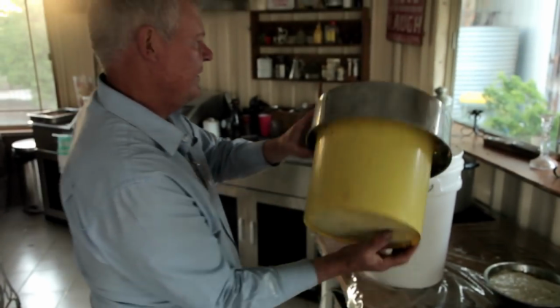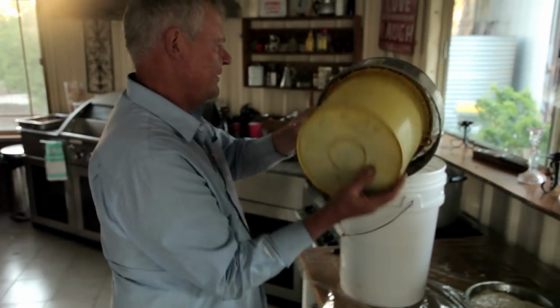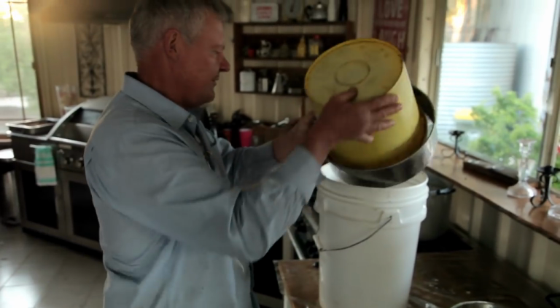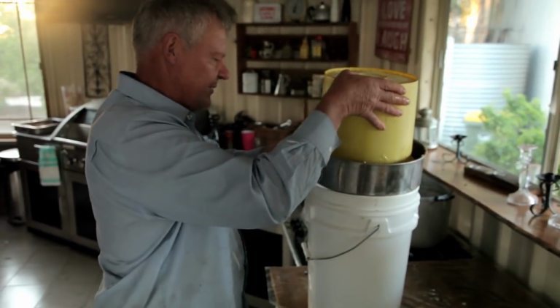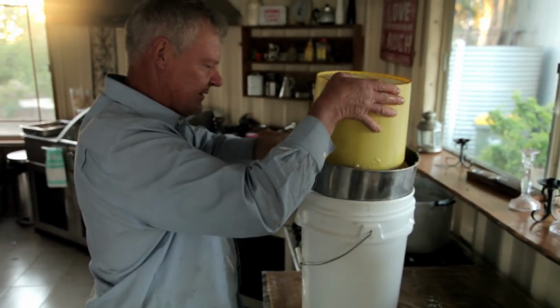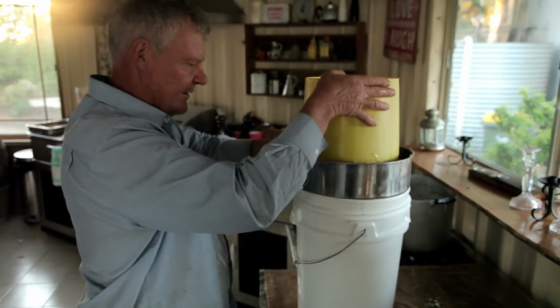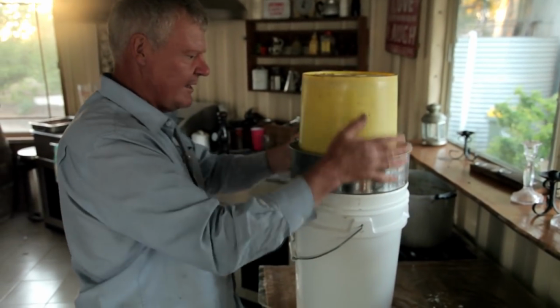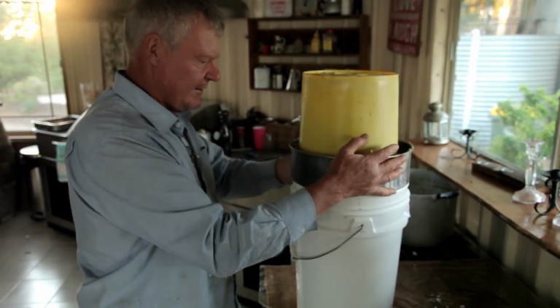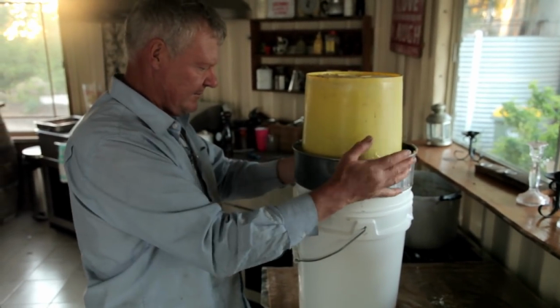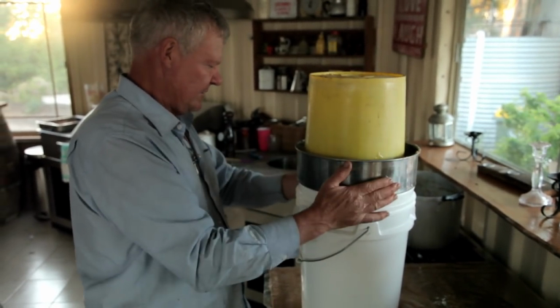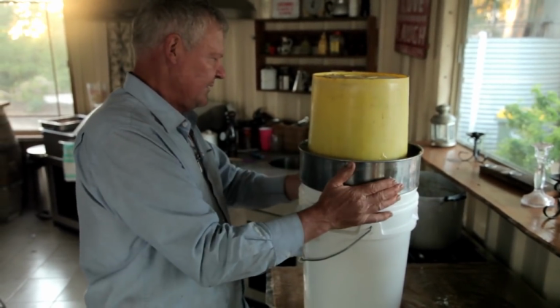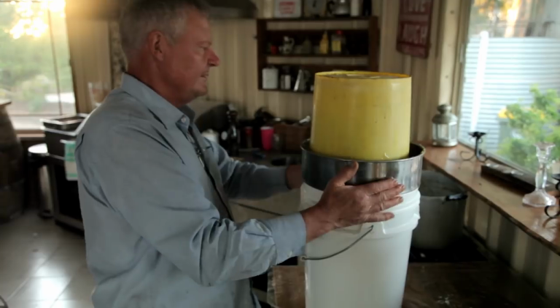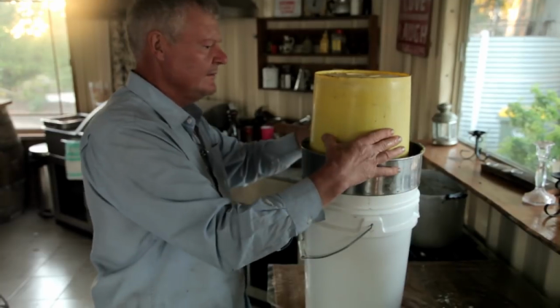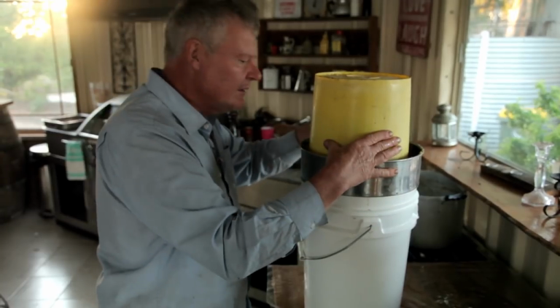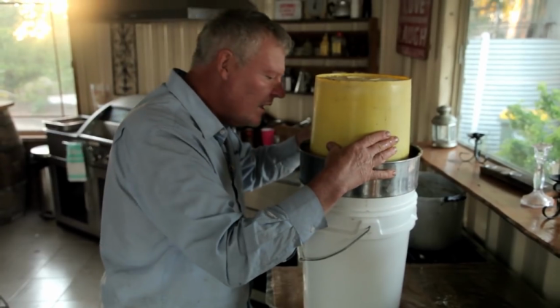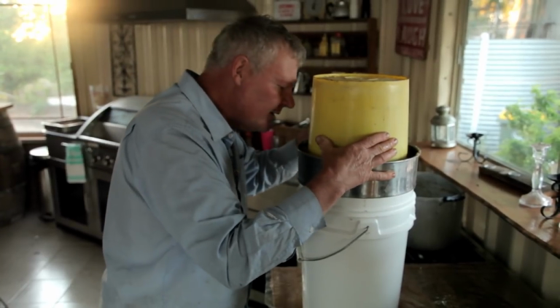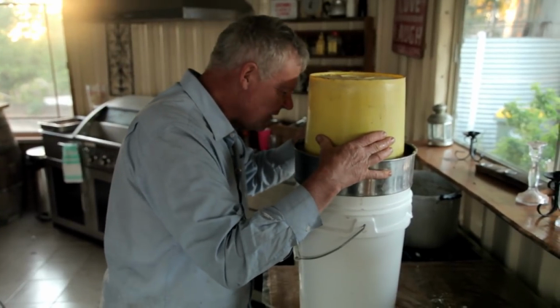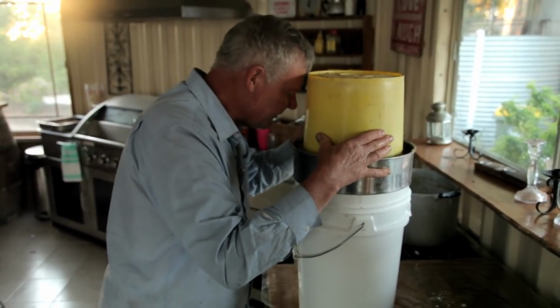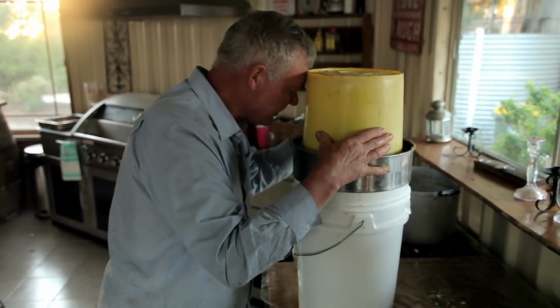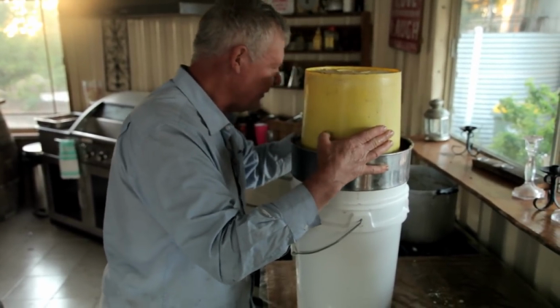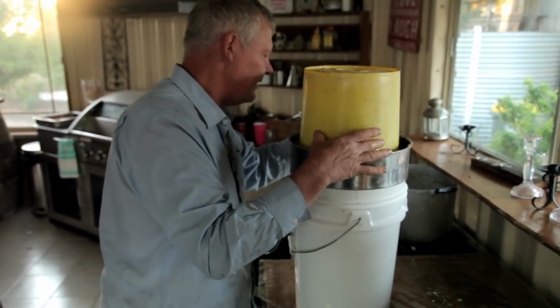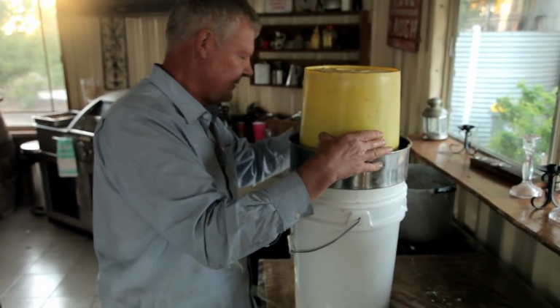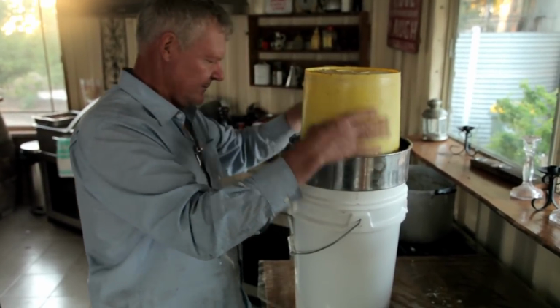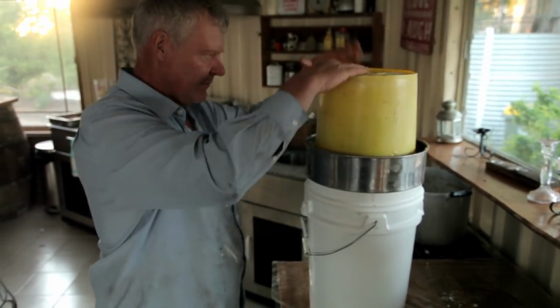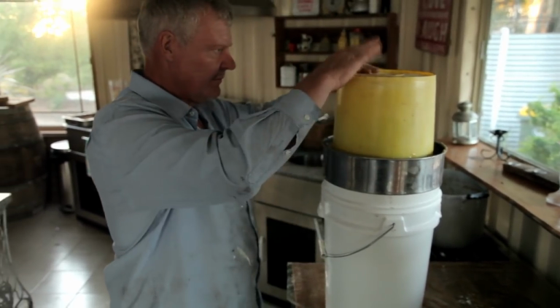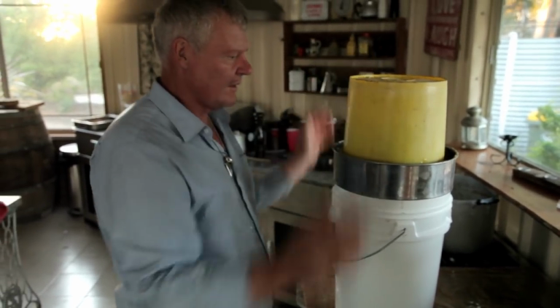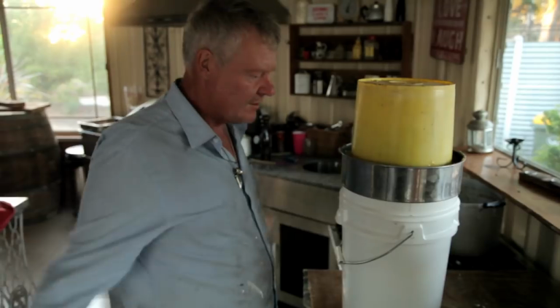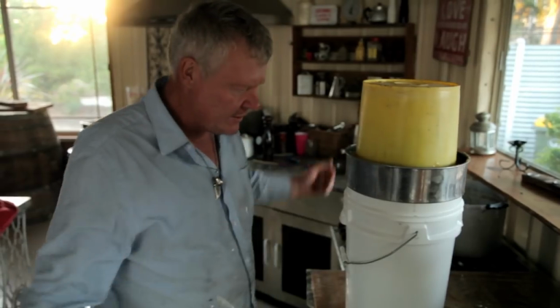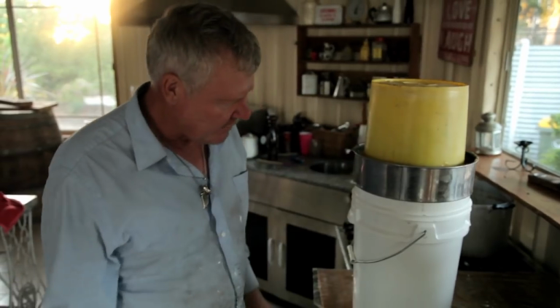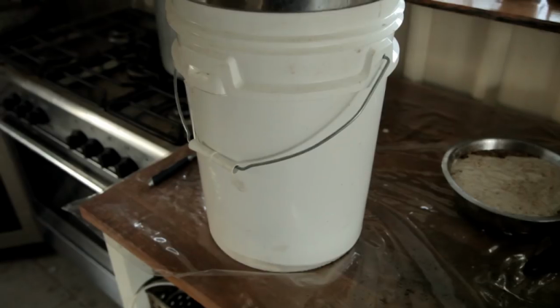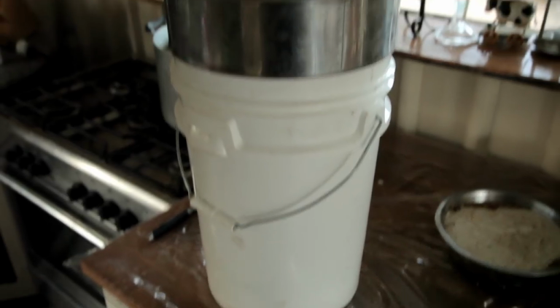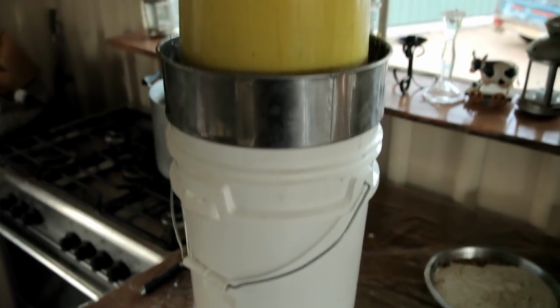I just set it on top of my honey bucket and line it up to make sure it all gets in there, and you just leave it sit there overnight or for a day.